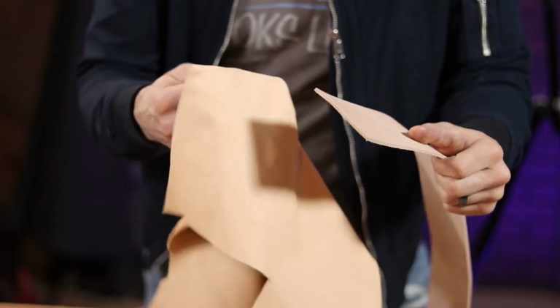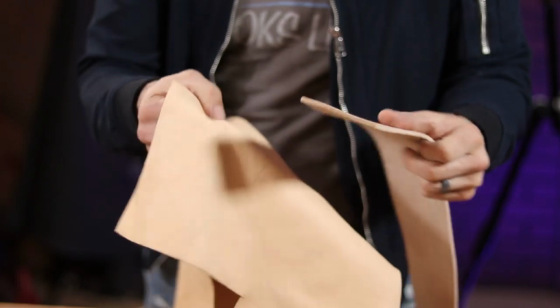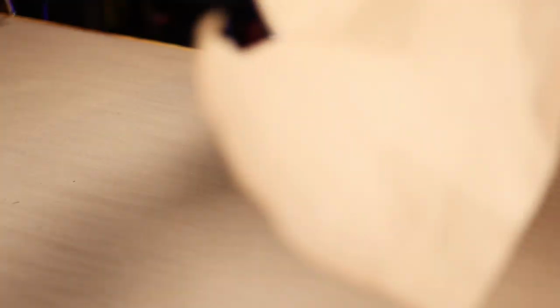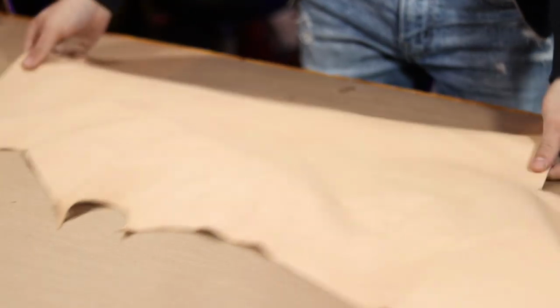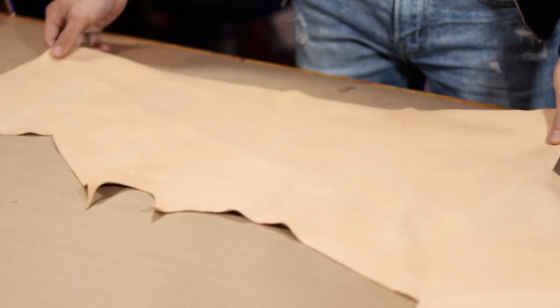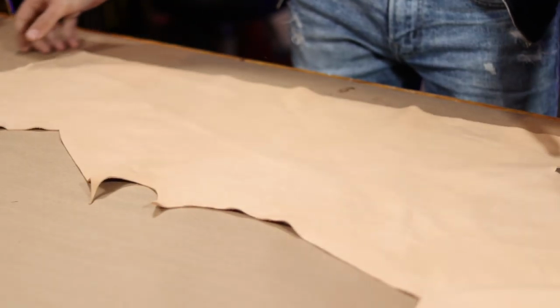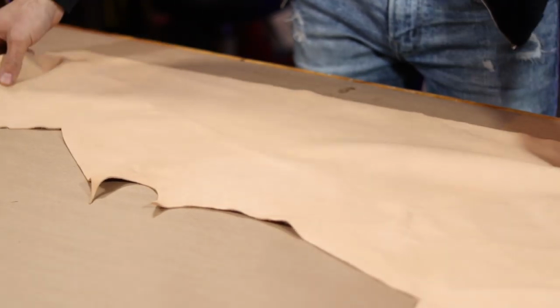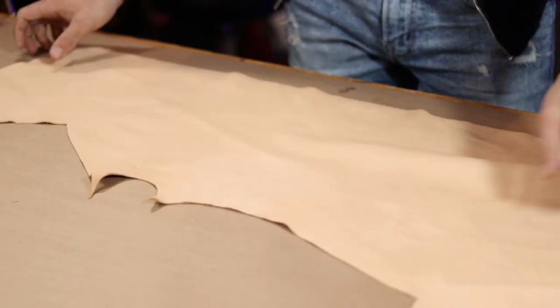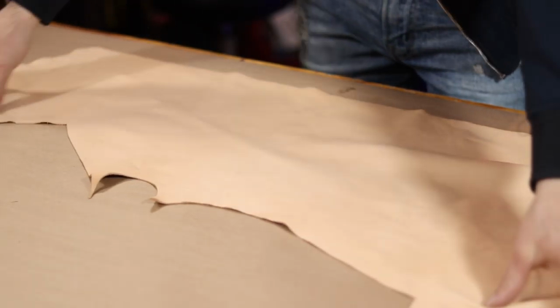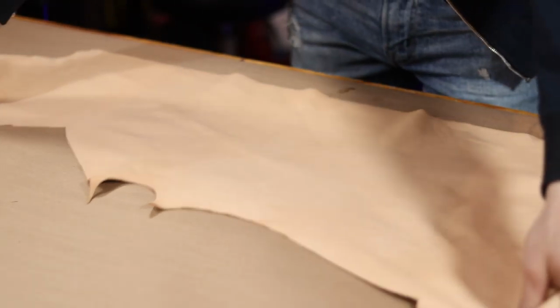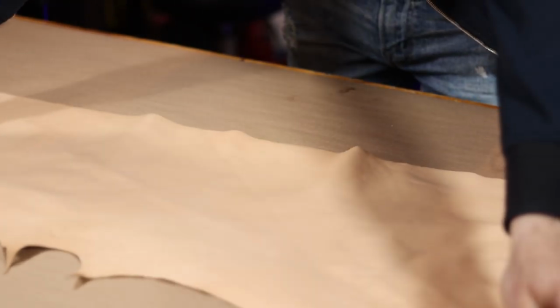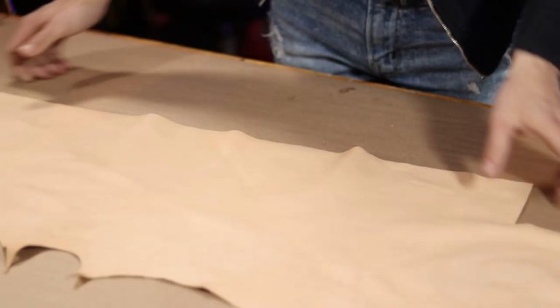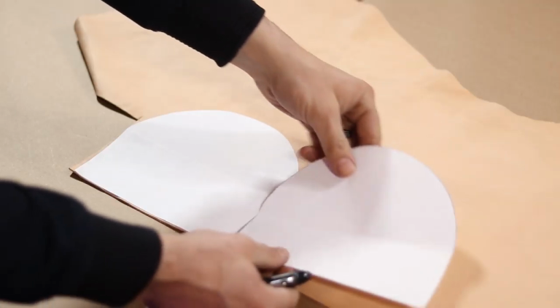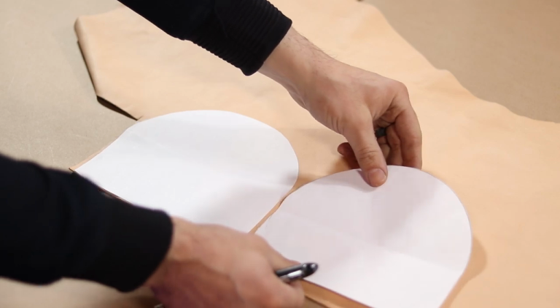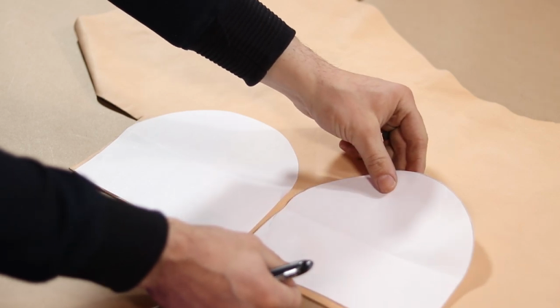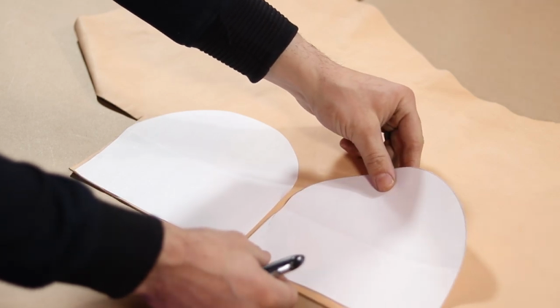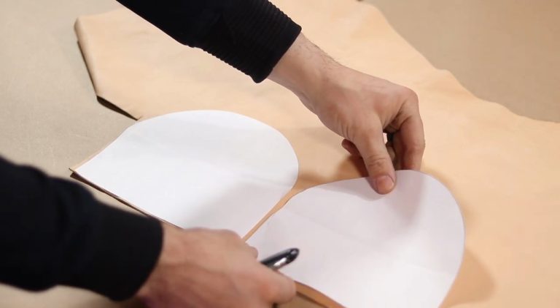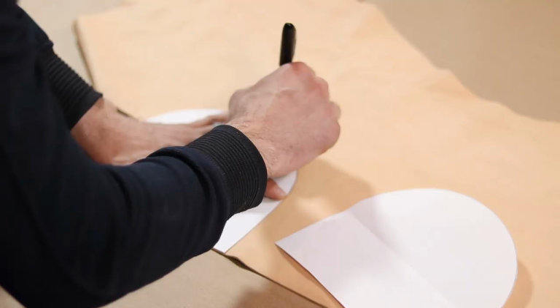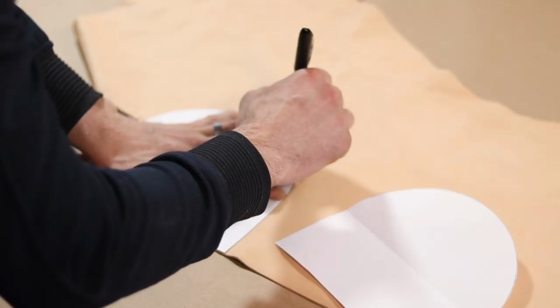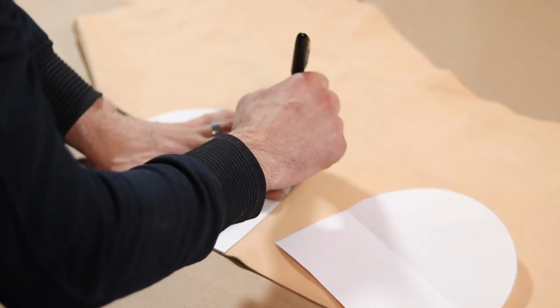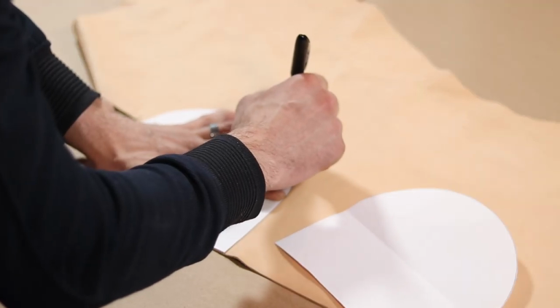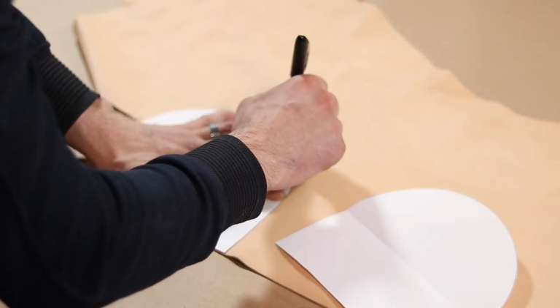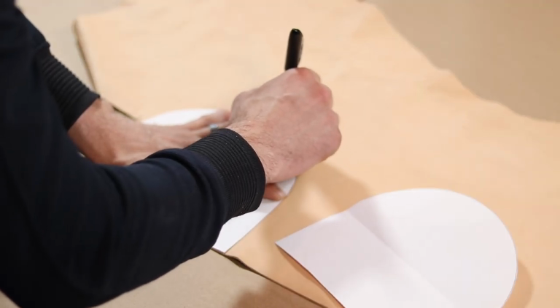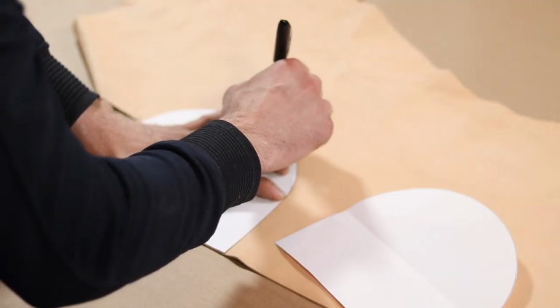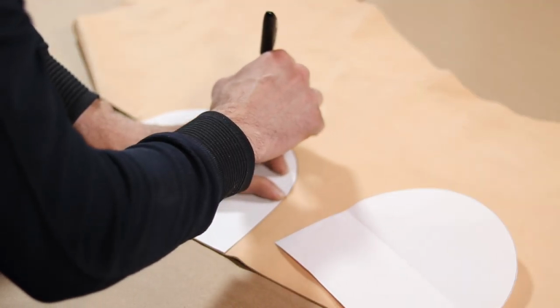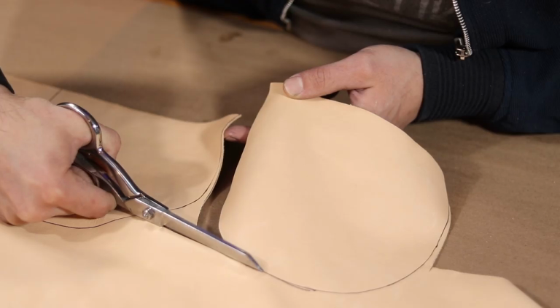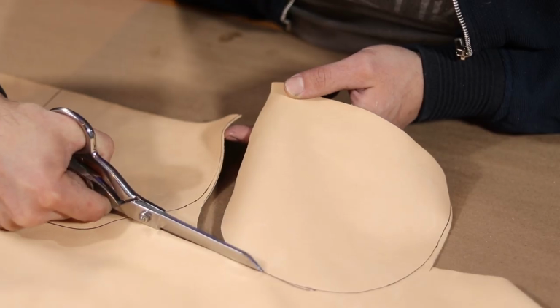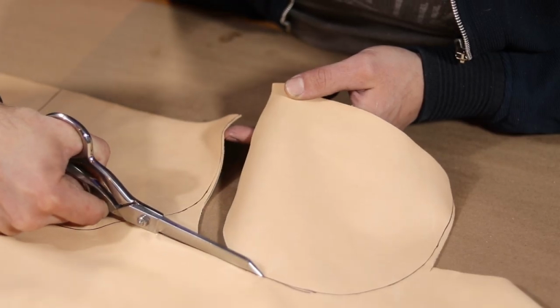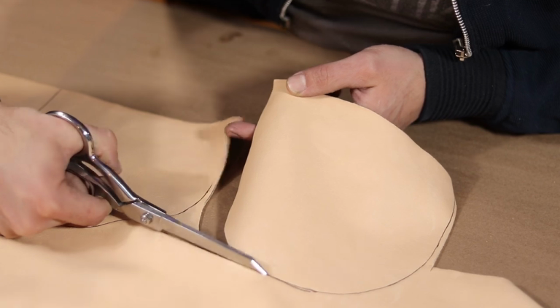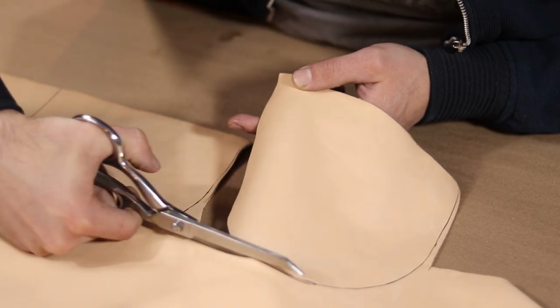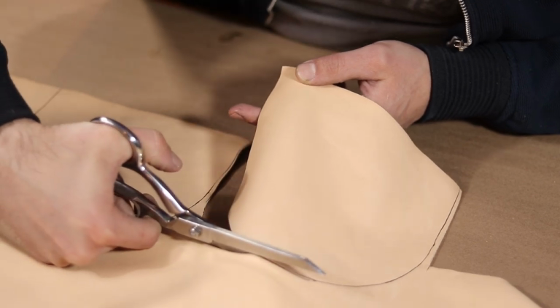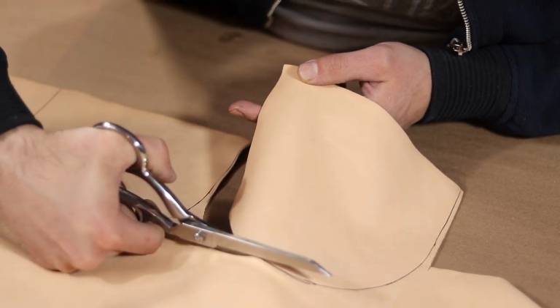Which makes it perfect for a bag gusset like this, but it does have the downside of not being able to hold any tooling. Setting my patterns into place, I trace out the shape and then cut them out carefully with some sharp shears.